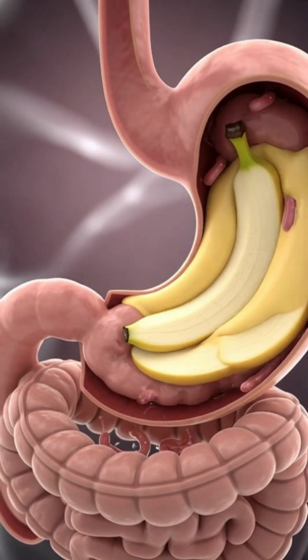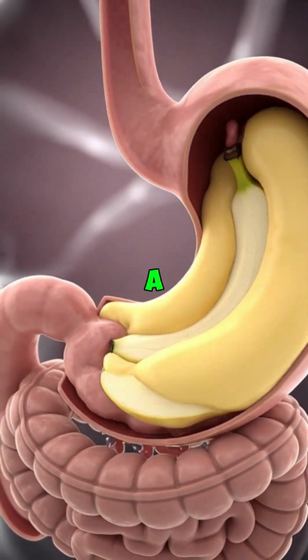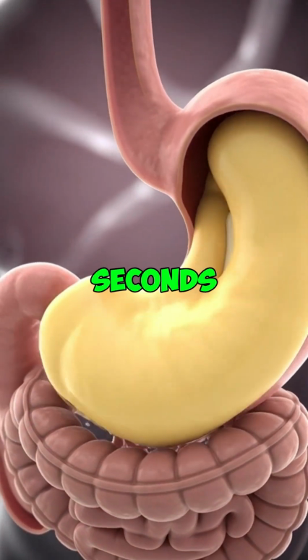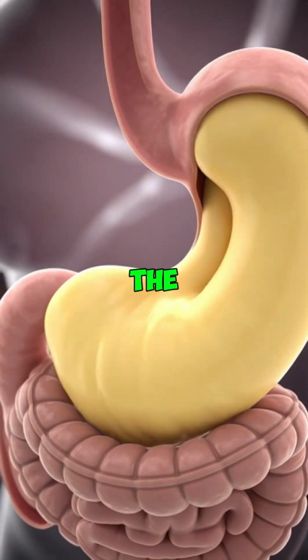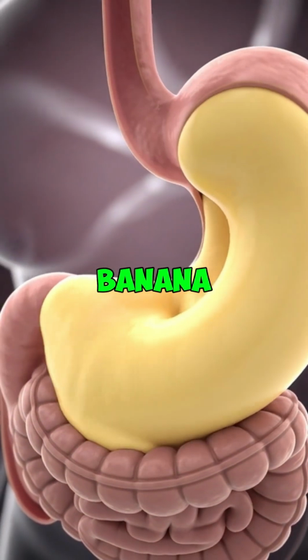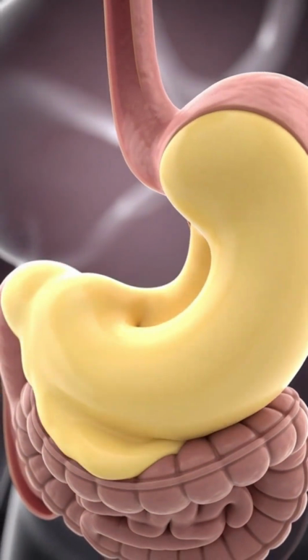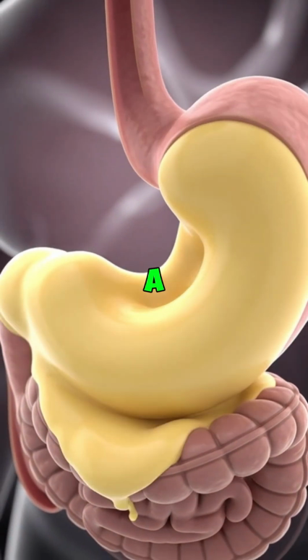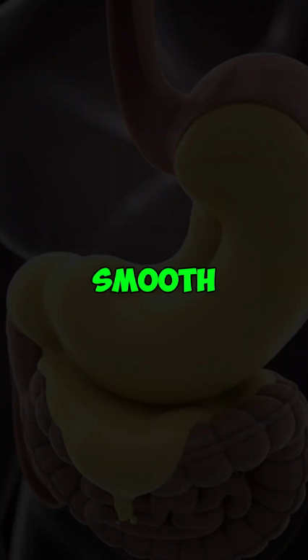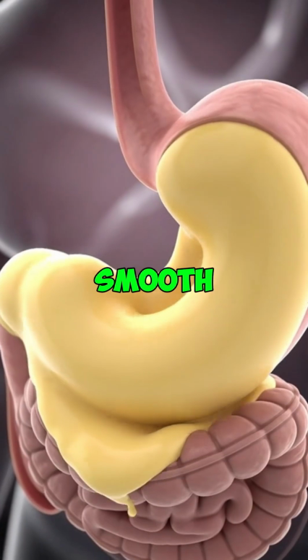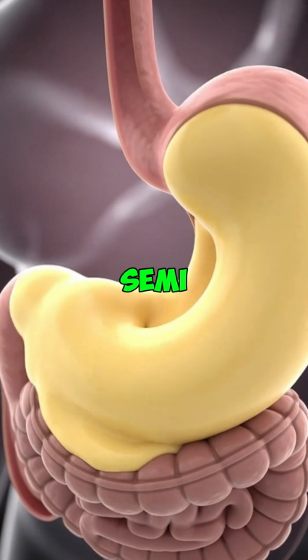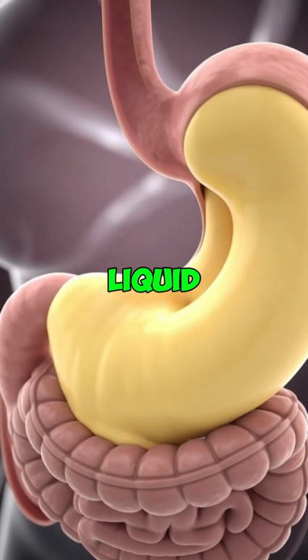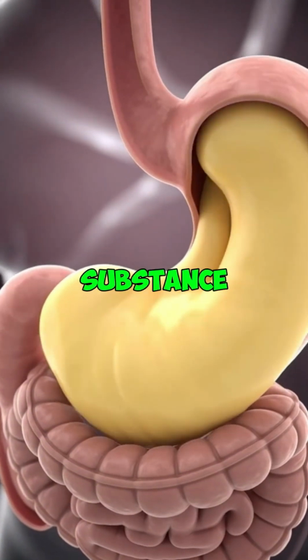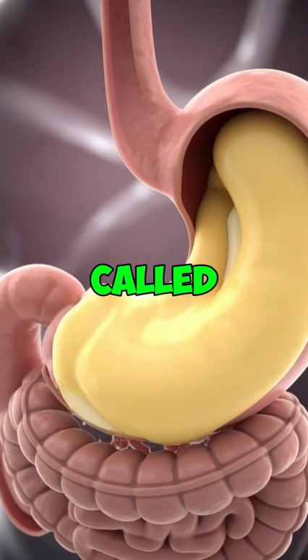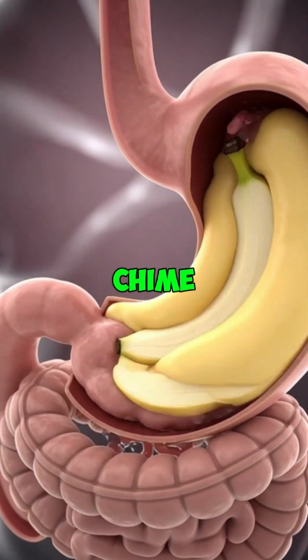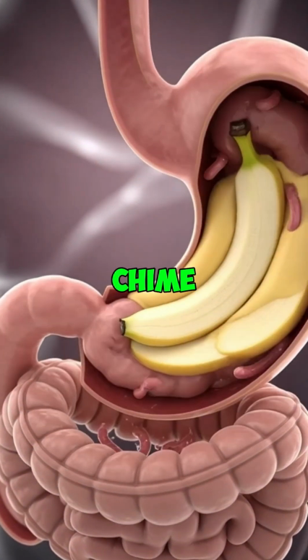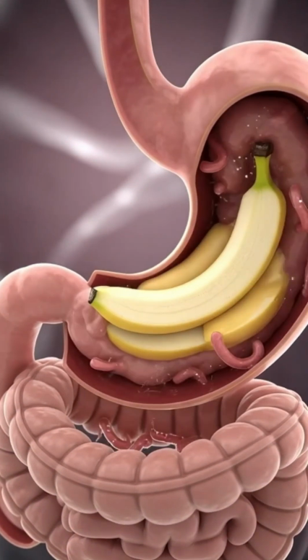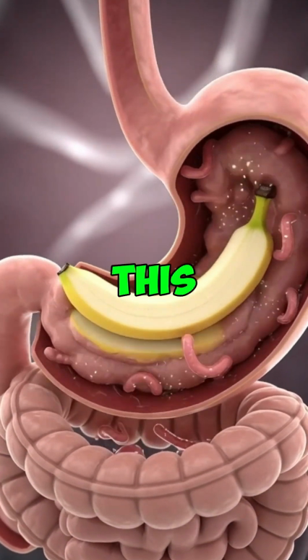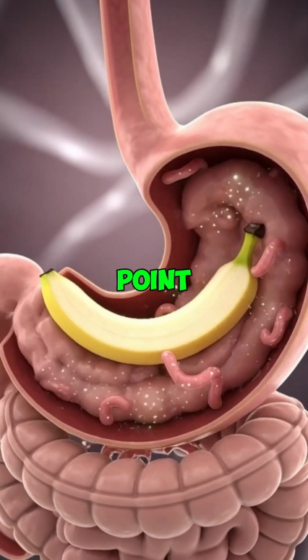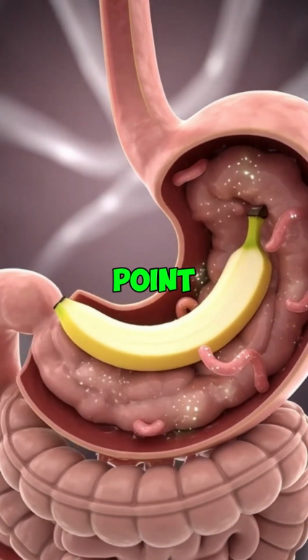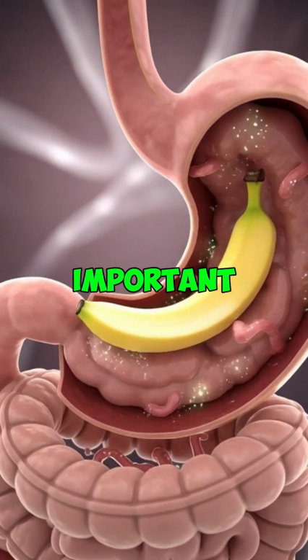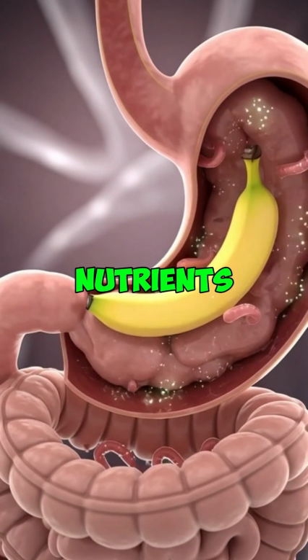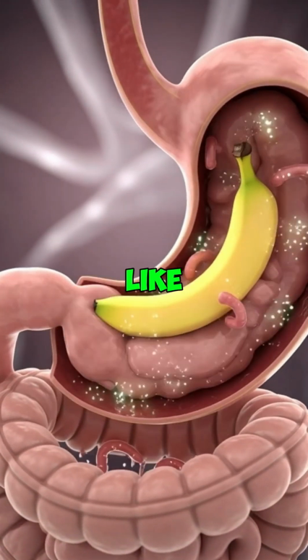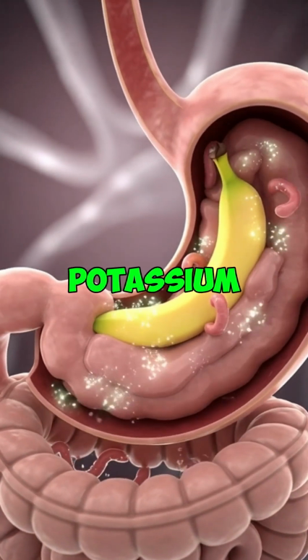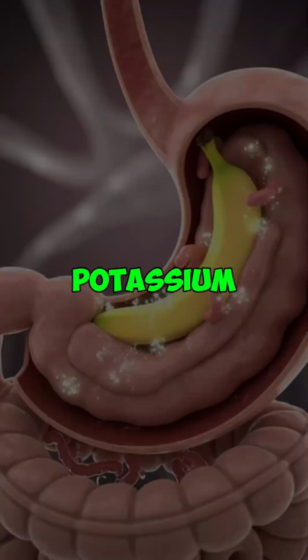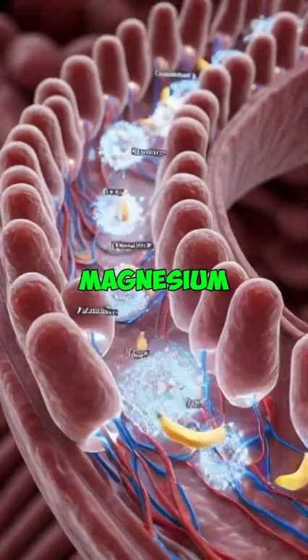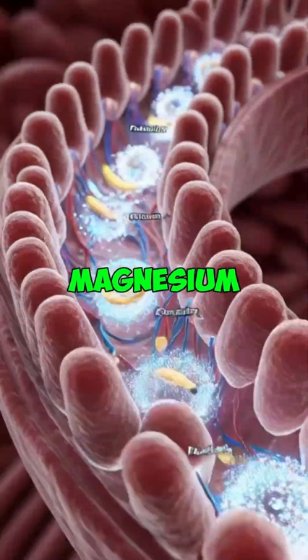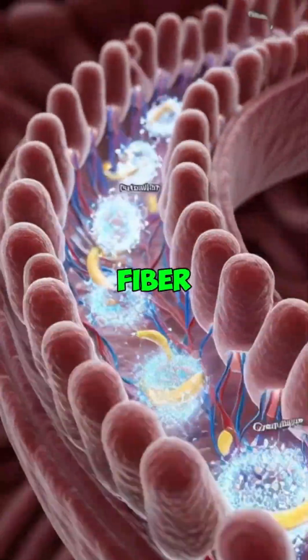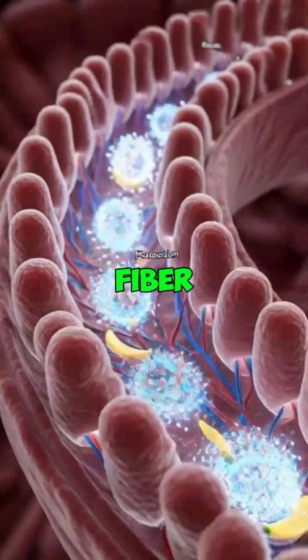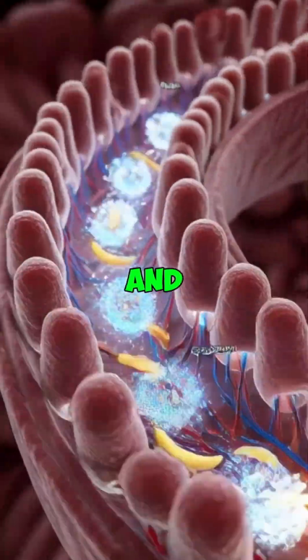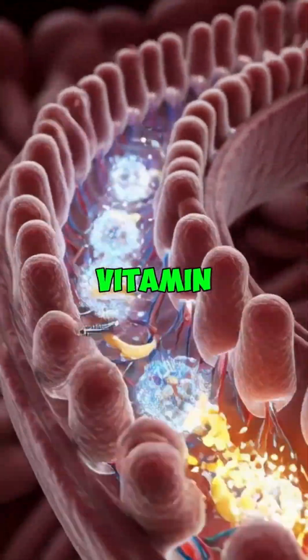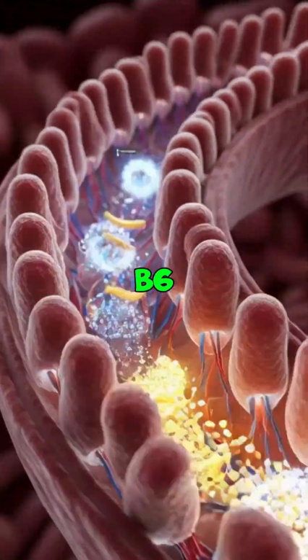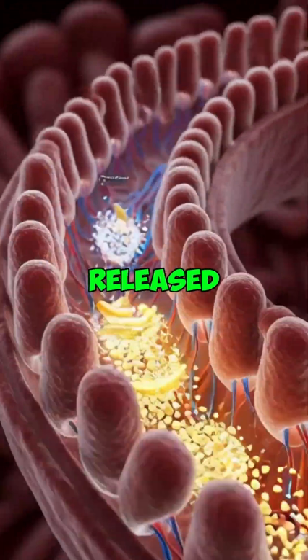Within a few seconds, the banana turns into a smooth, semi-liquid substance called chyme. At this point, important nutrients like potassium, magnesium, fiber and vitamin B6 are released.